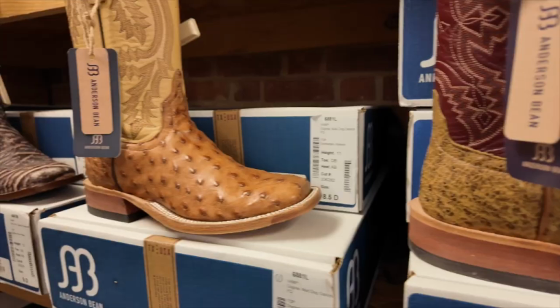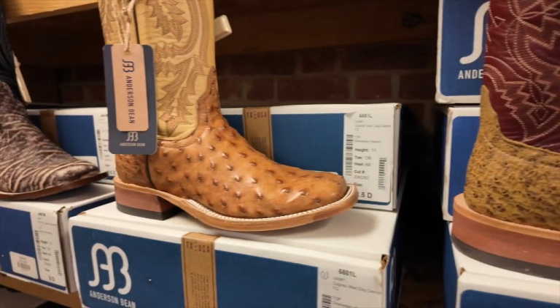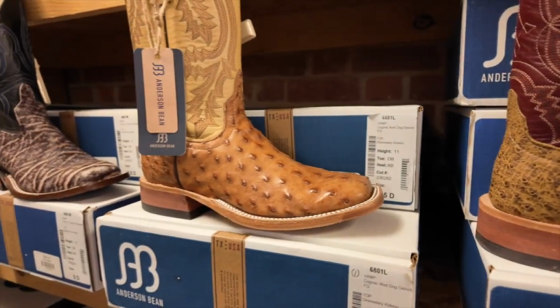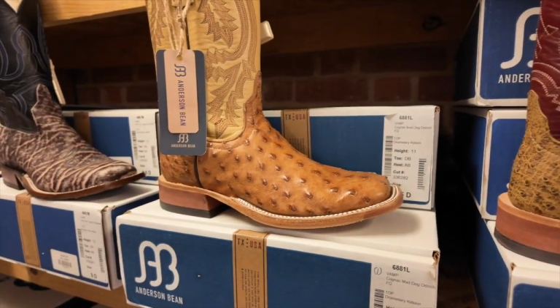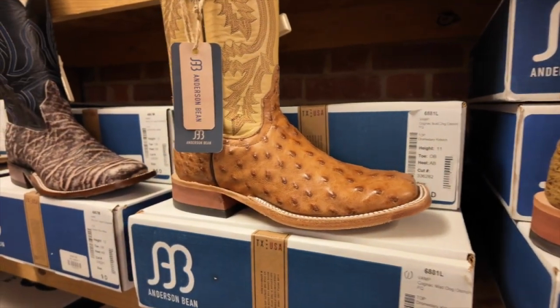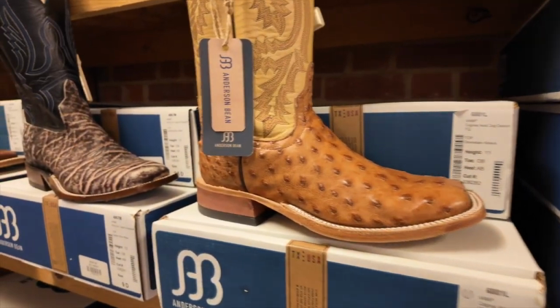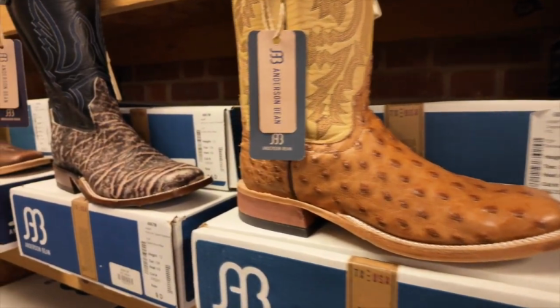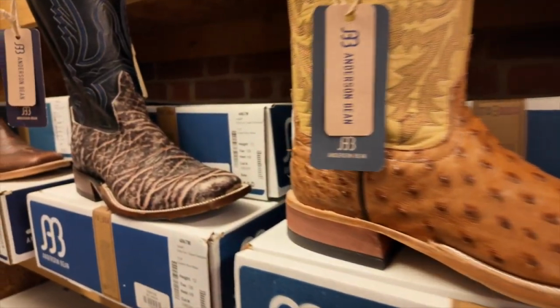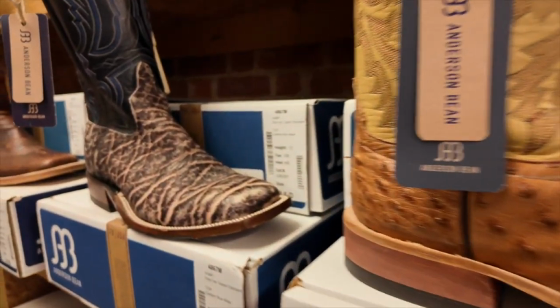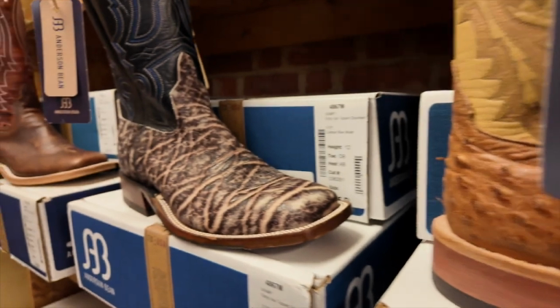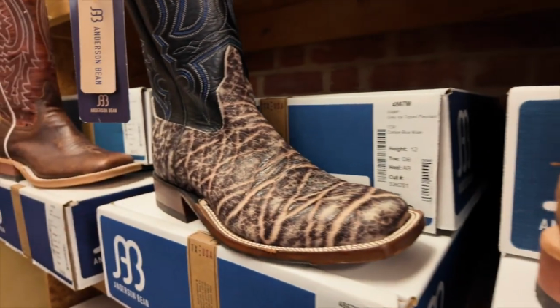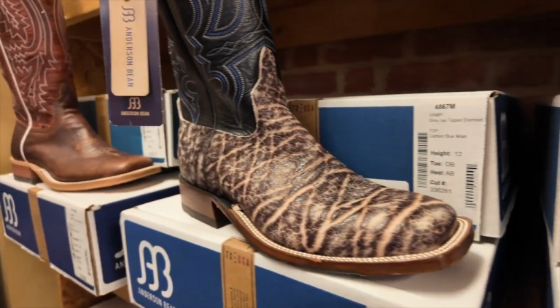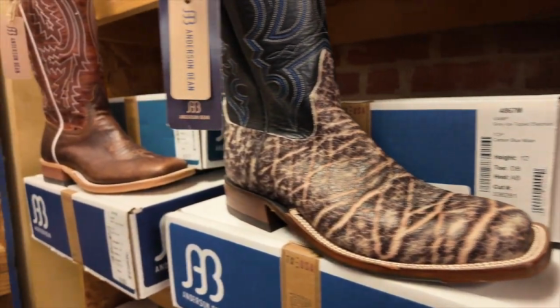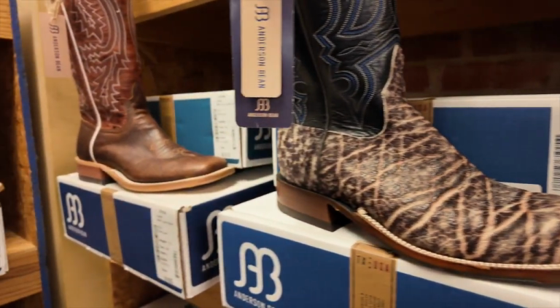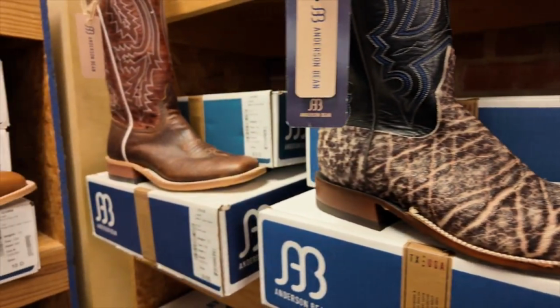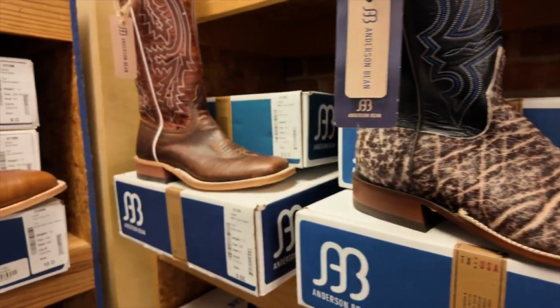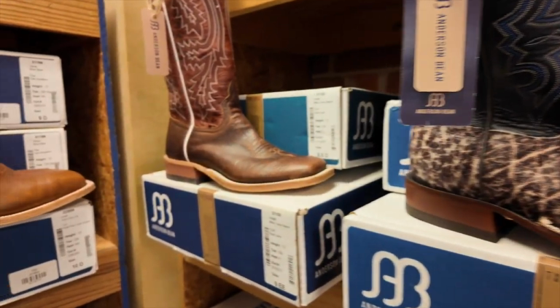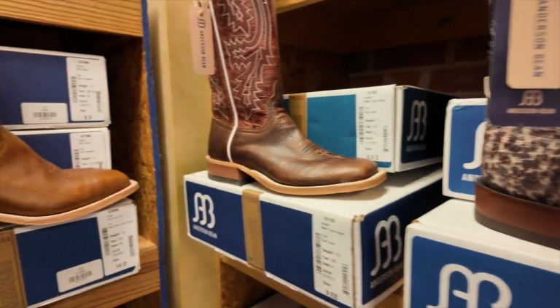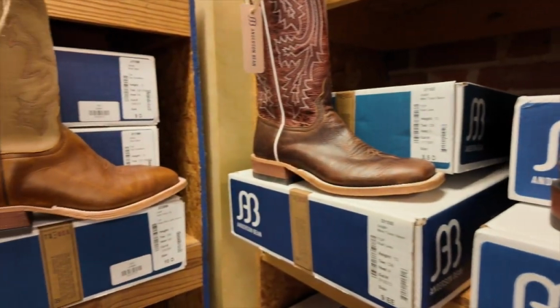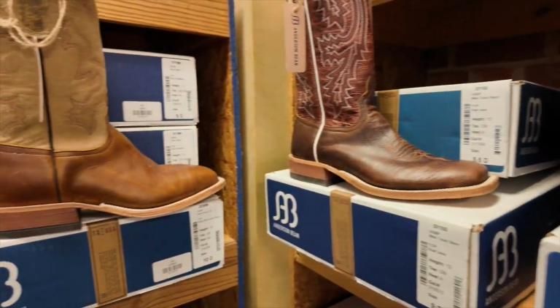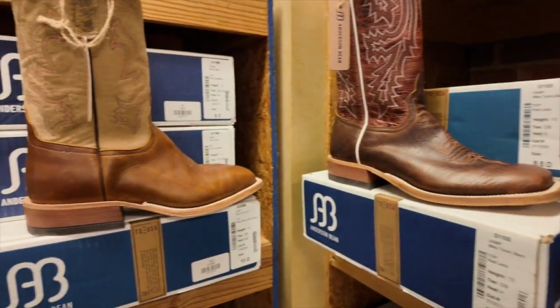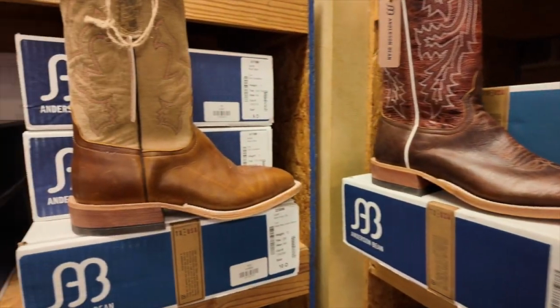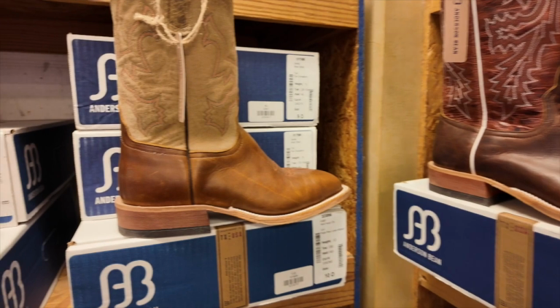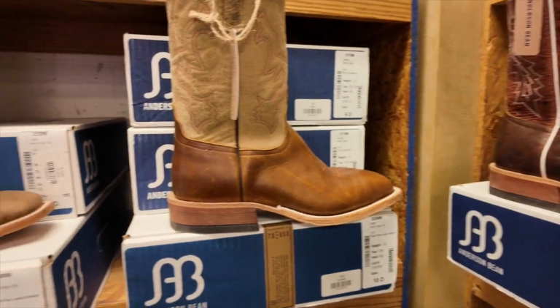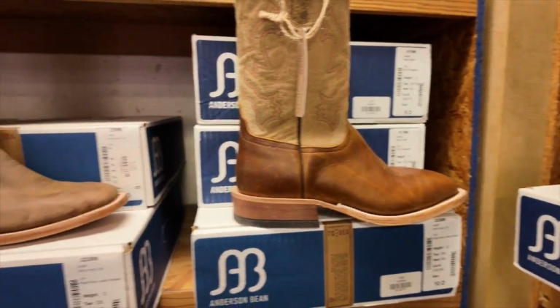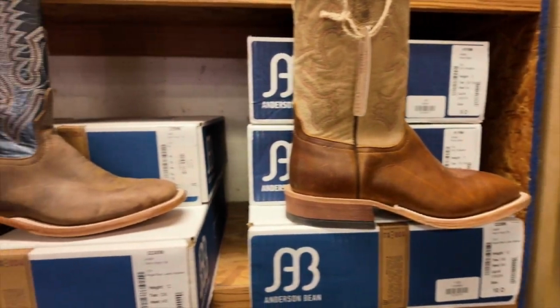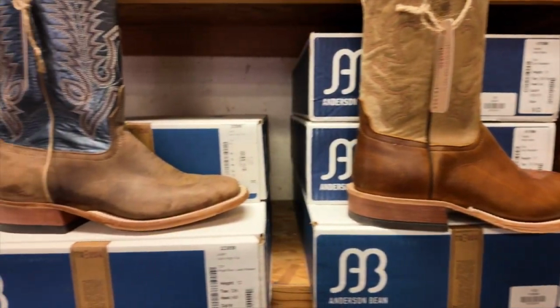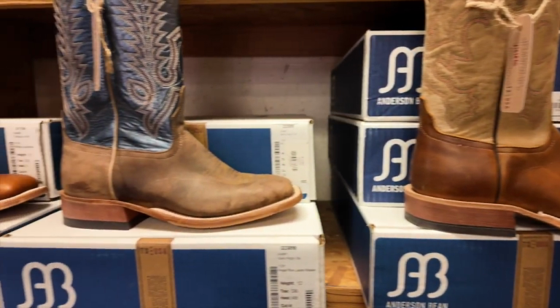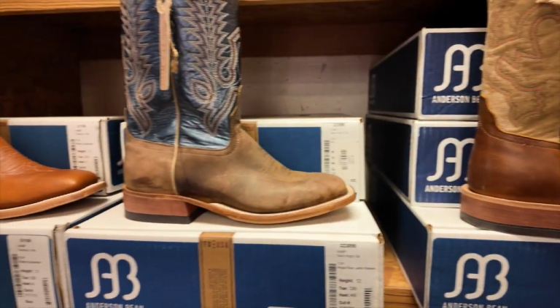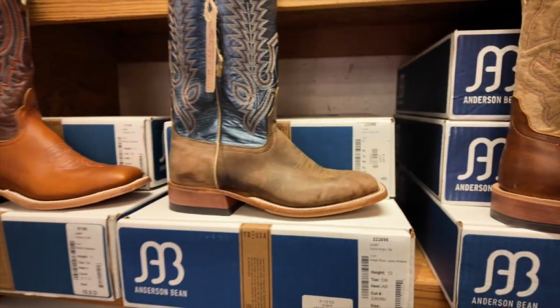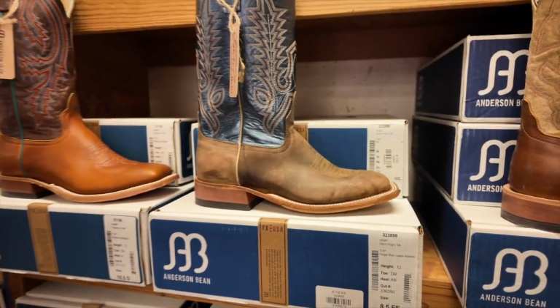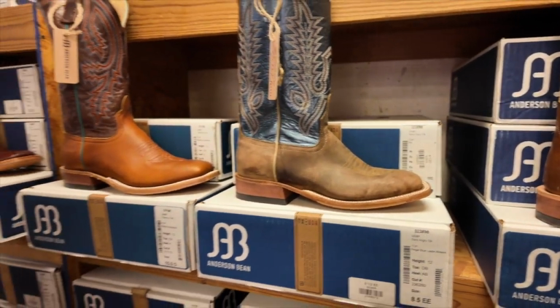These boots are custom makeups — we designed these. These boots are made in Mercedes, Texas. Right now these boots take about a year to get from design to production to delivery, so we can sell them and you can have a great new boot.